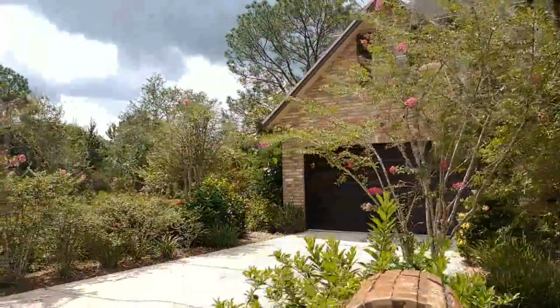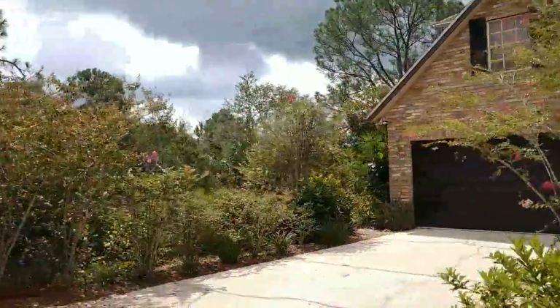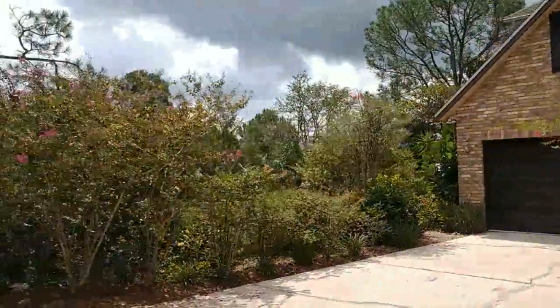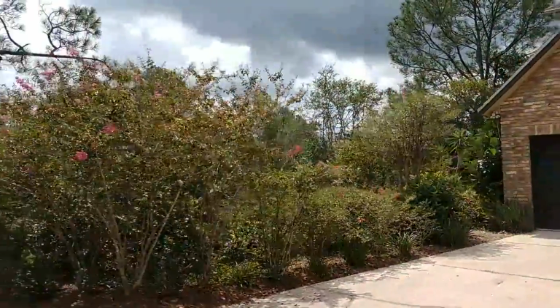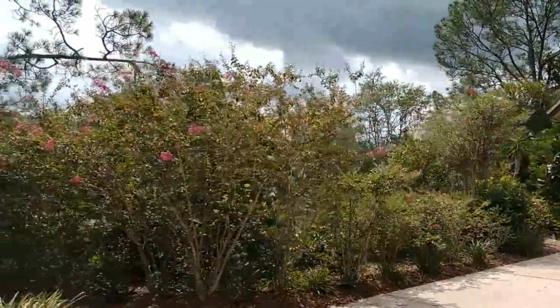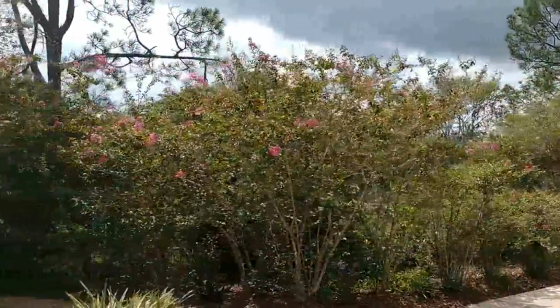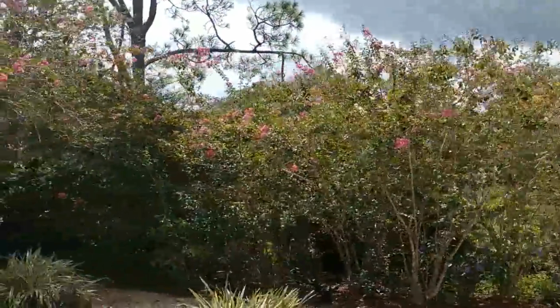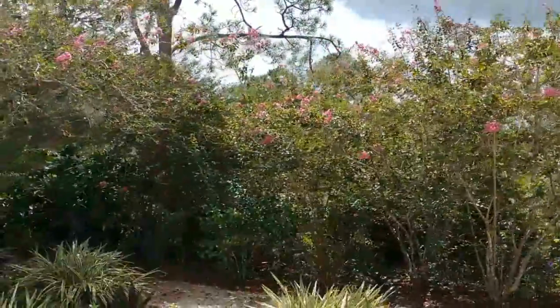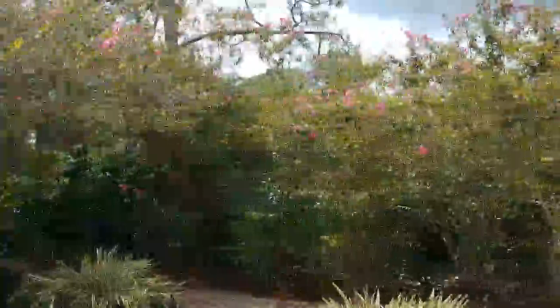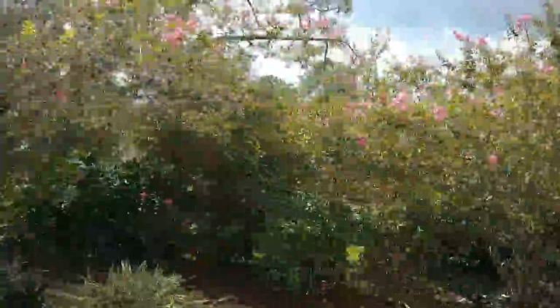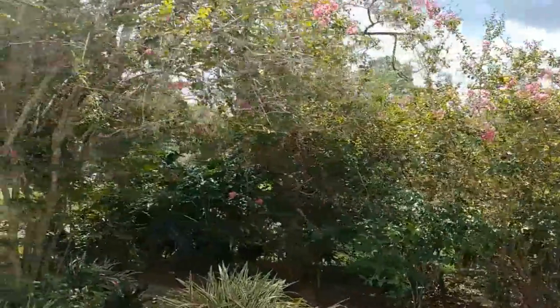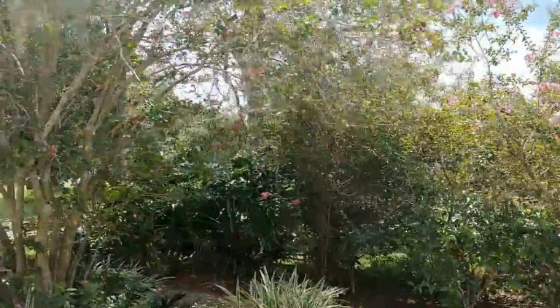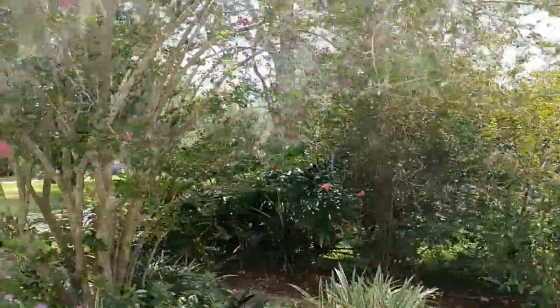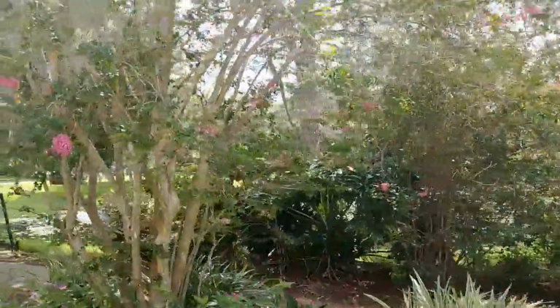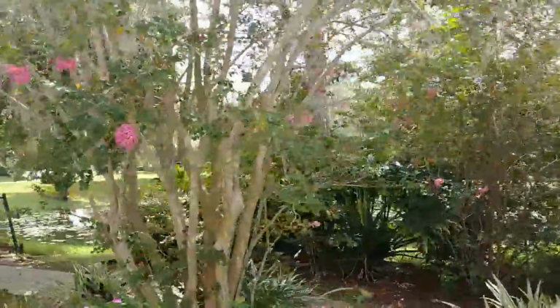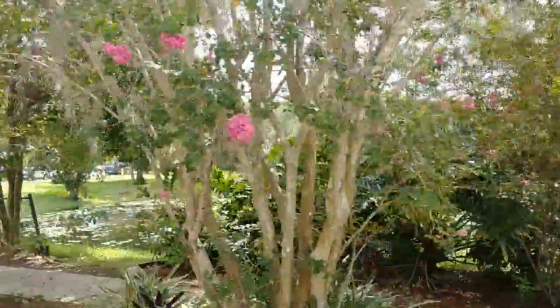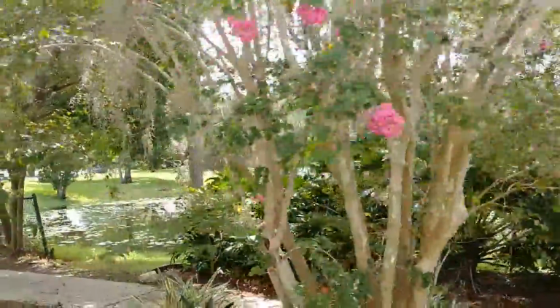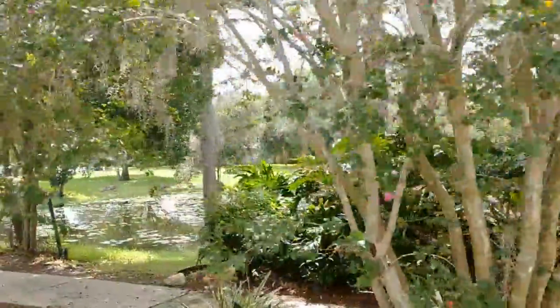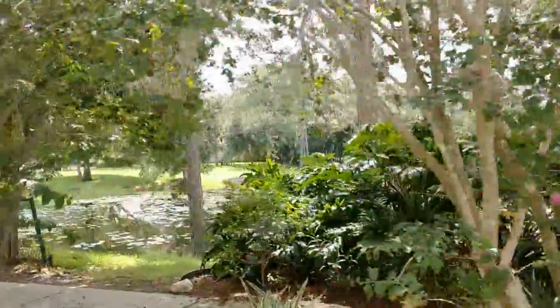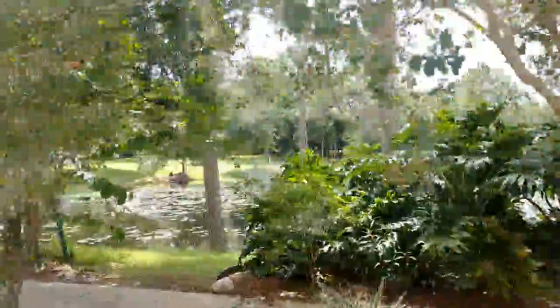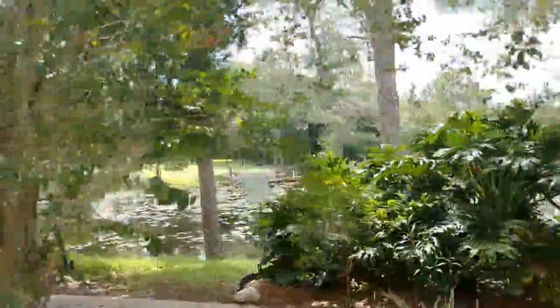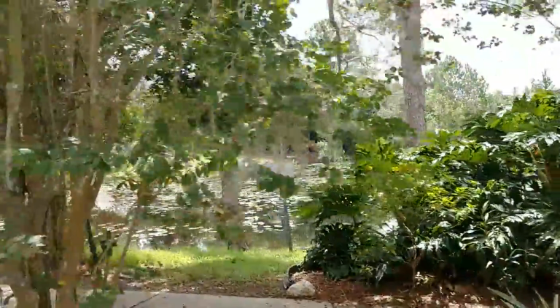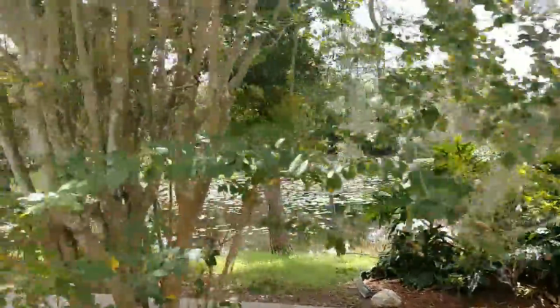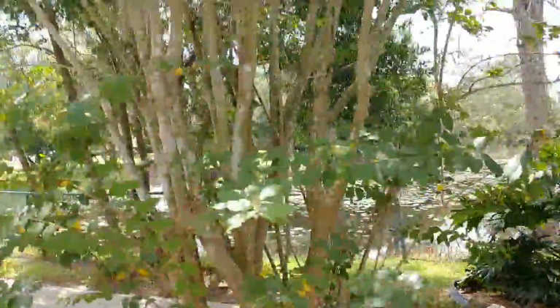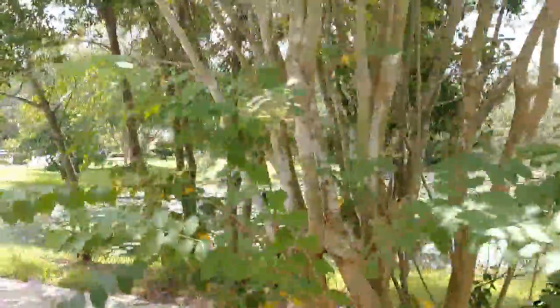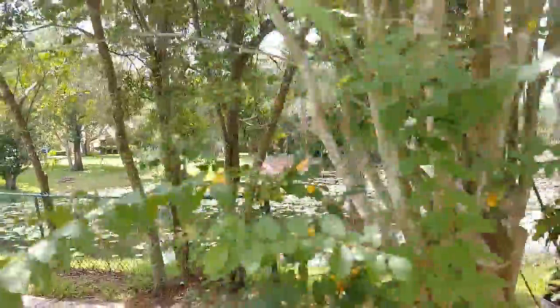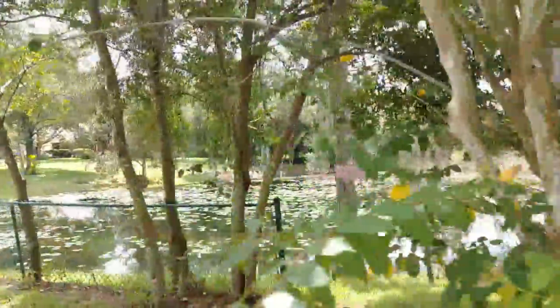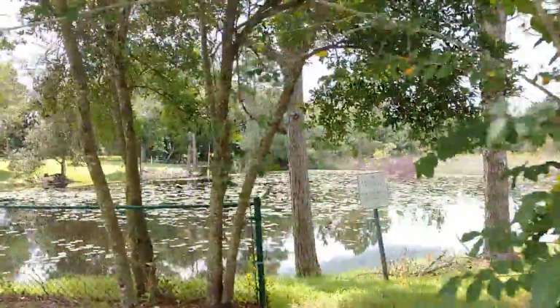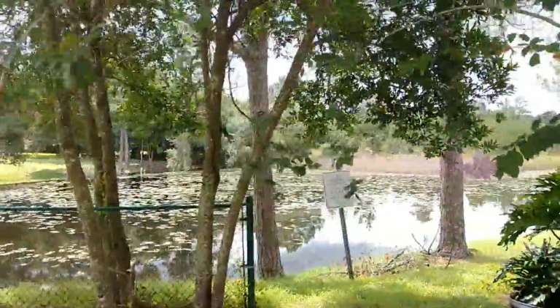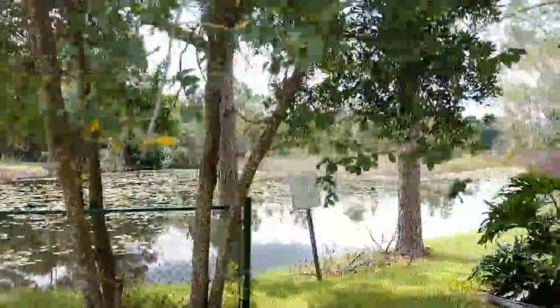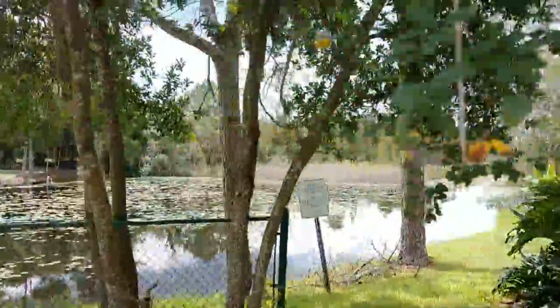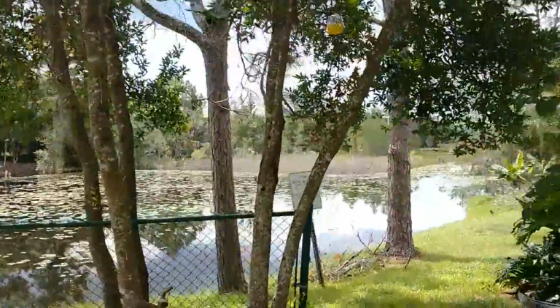Why are we walking away from the house? The purpose of the video is to give you a feel for the neighborhood and the things you can't get looking at the best pictures online on Realtor.com, Zillow, Homes.com, and all of the sites.